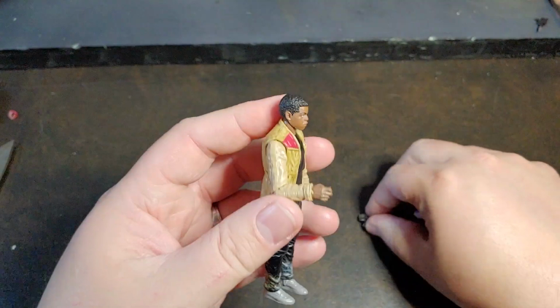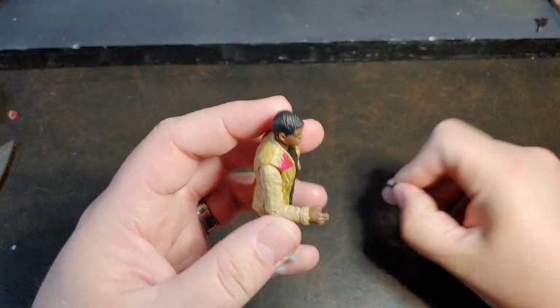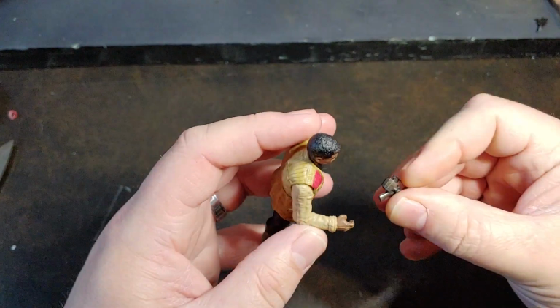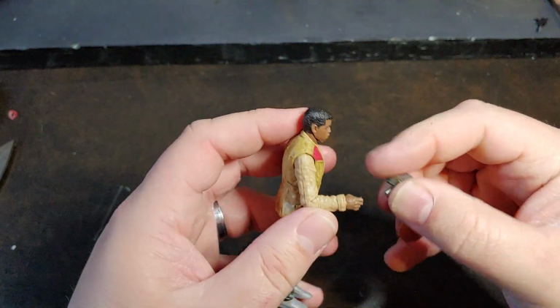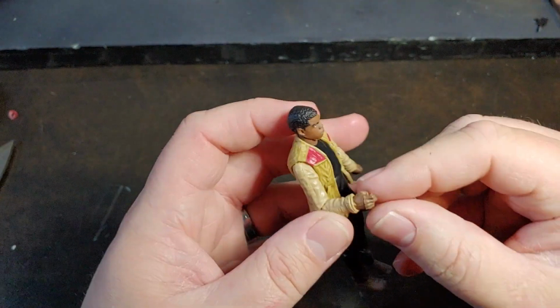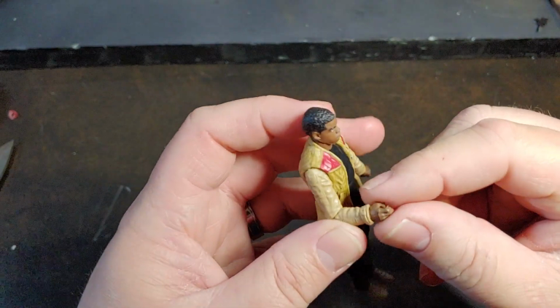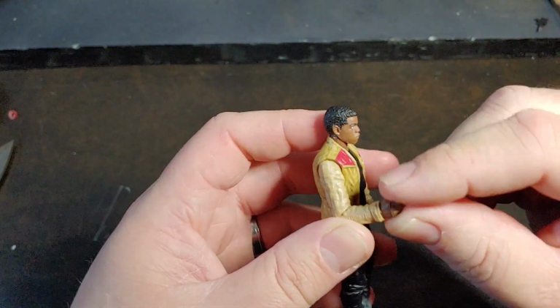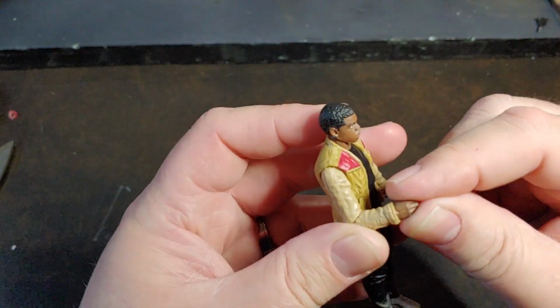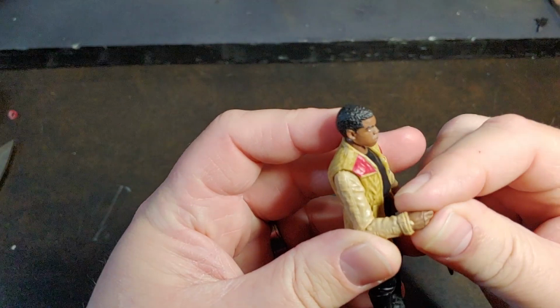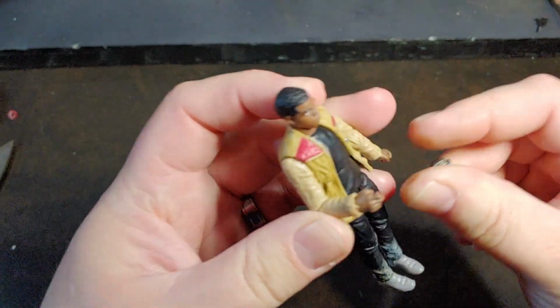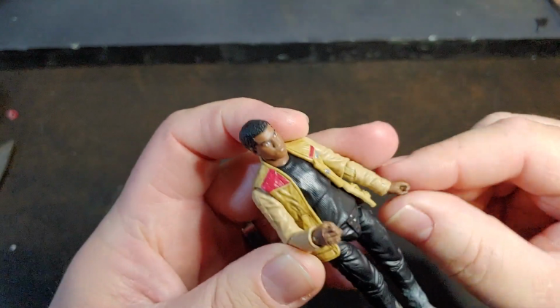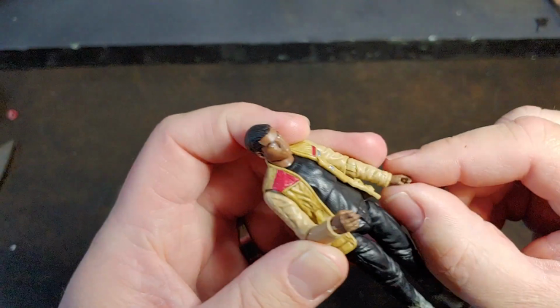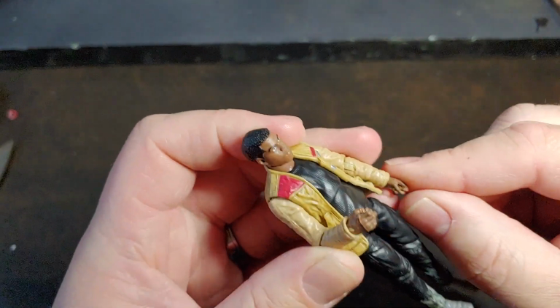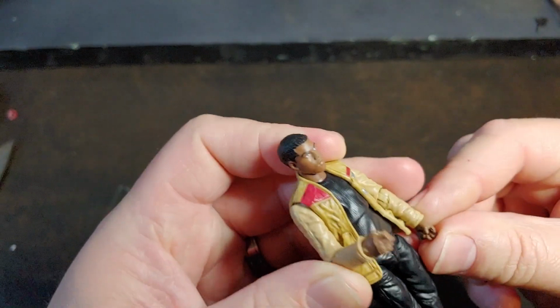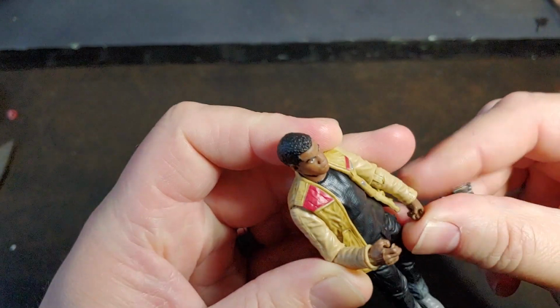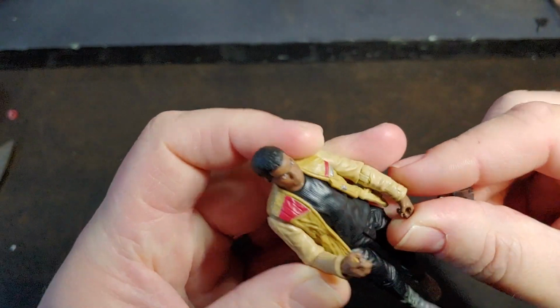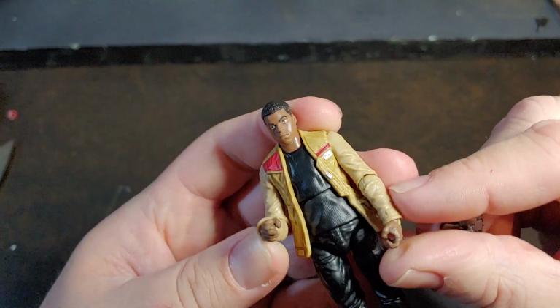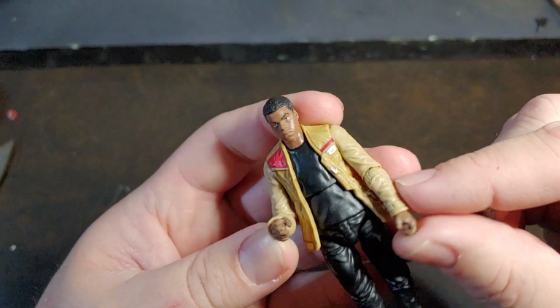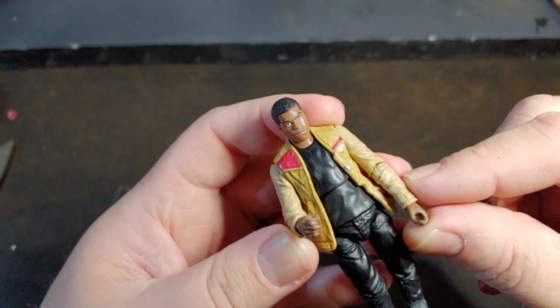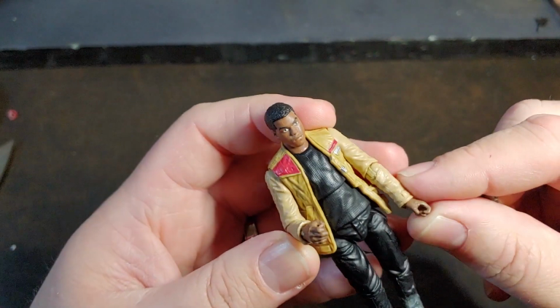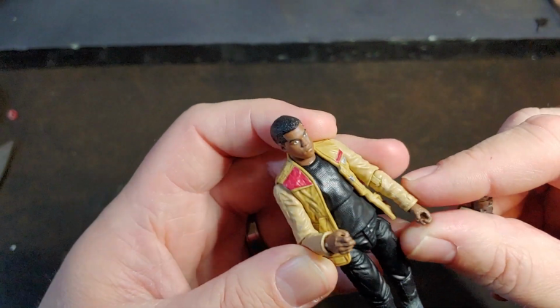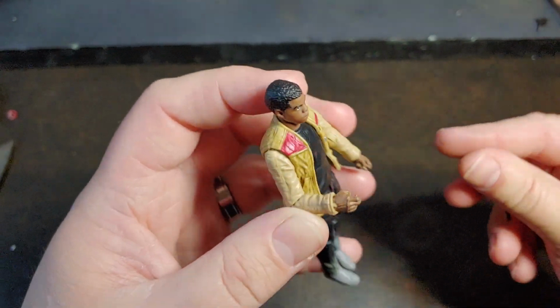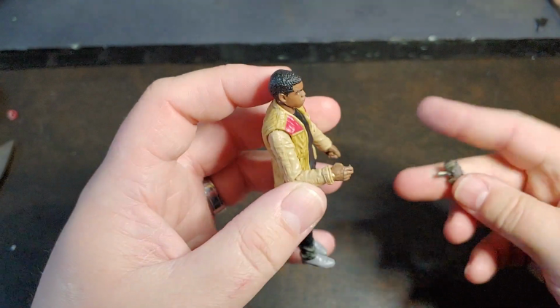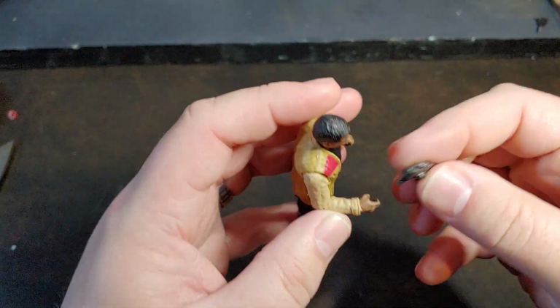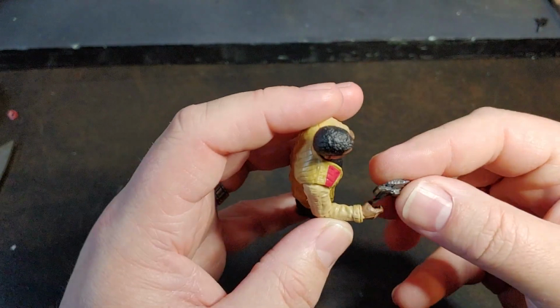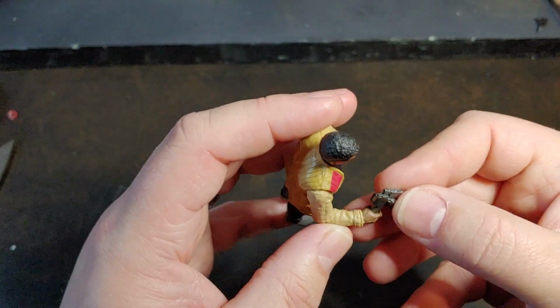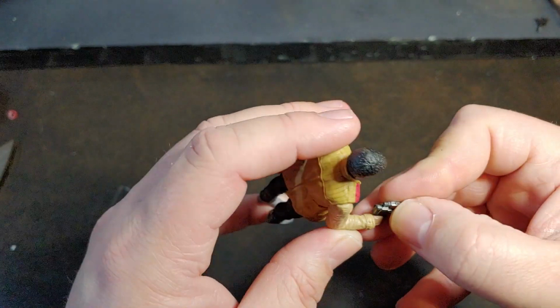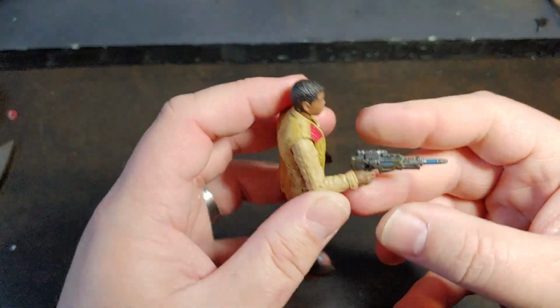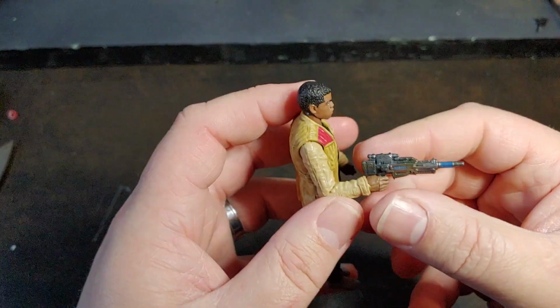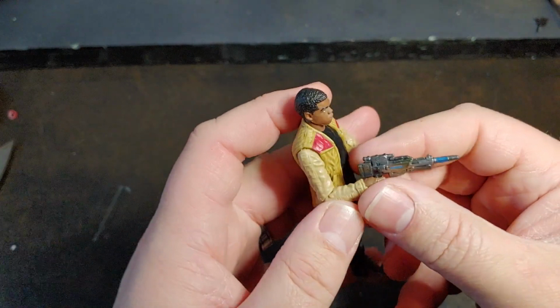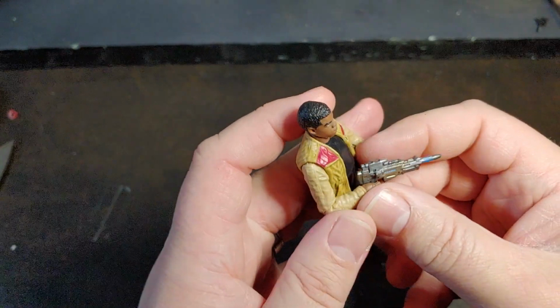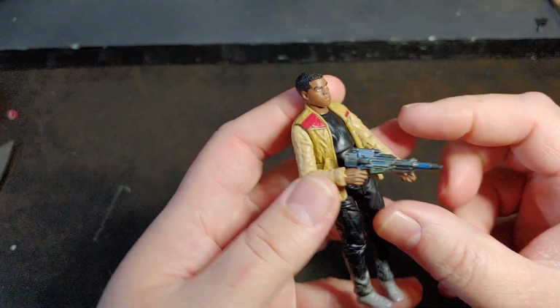Overall, he does have wrist rockers. Looks like they're horizontal on both sides, so that's kind of interesting — having horizontal wrist rockers.